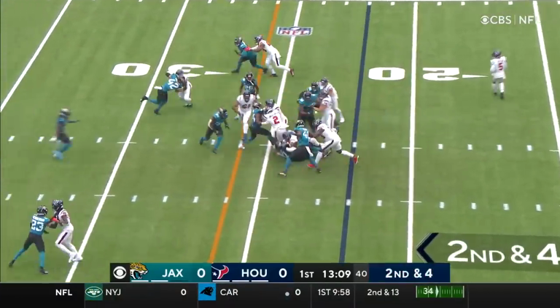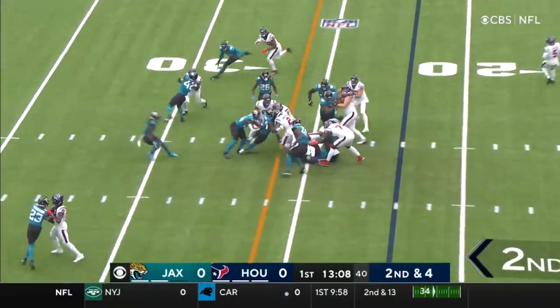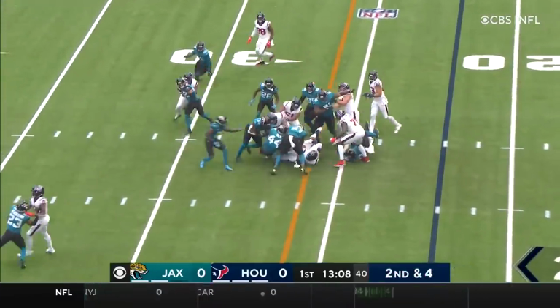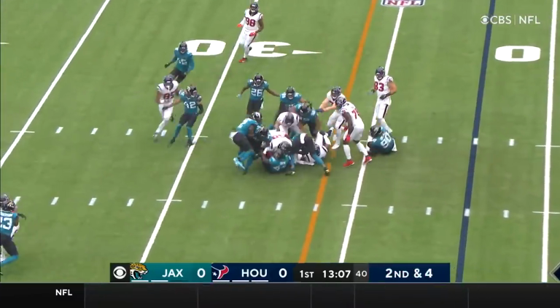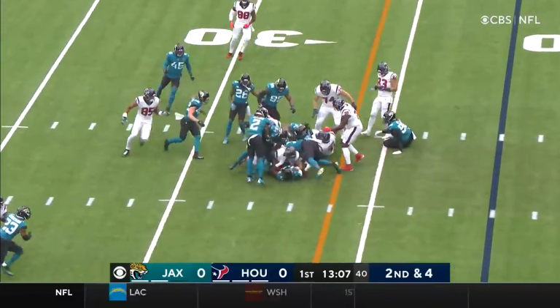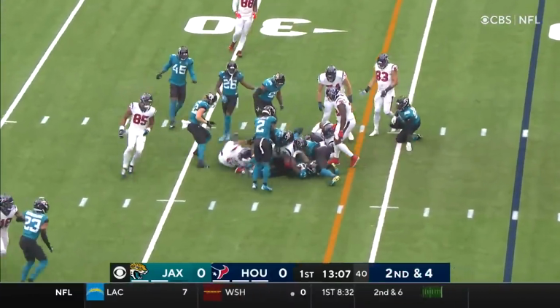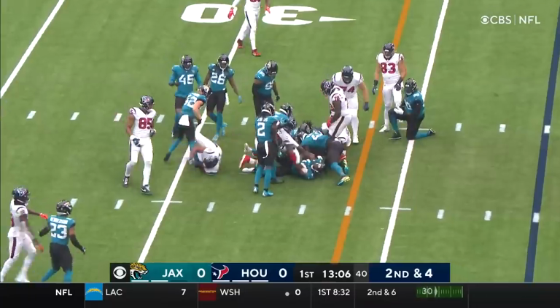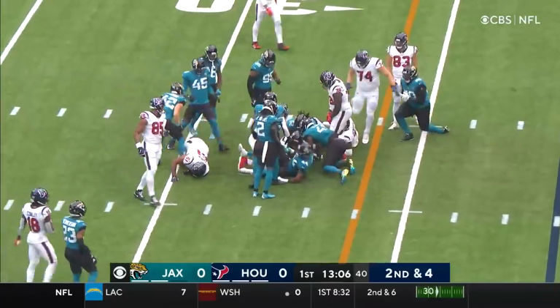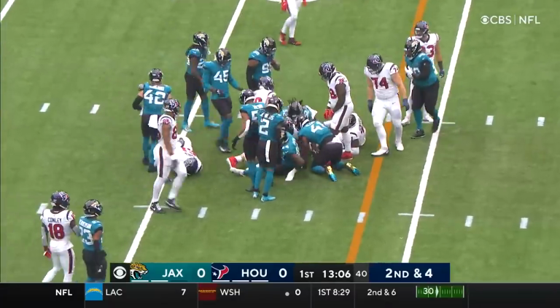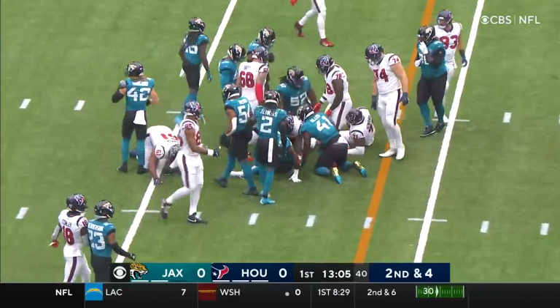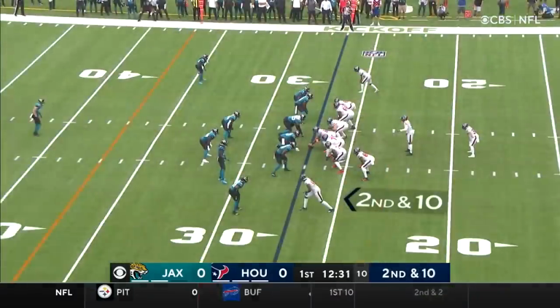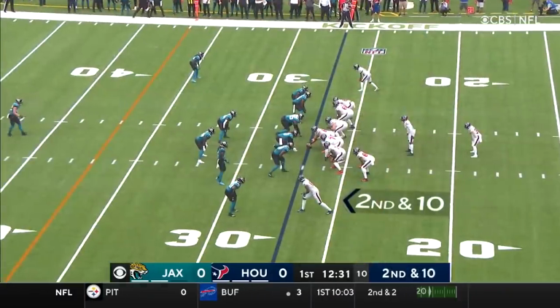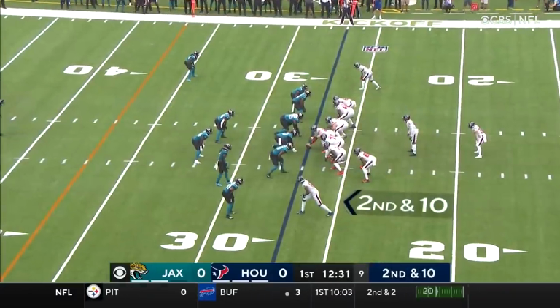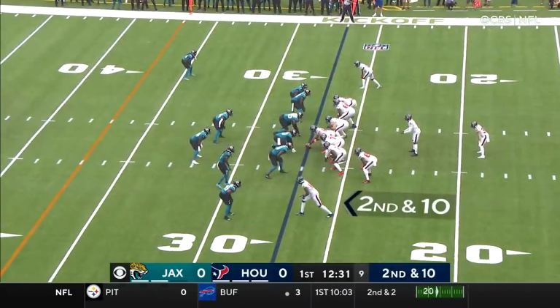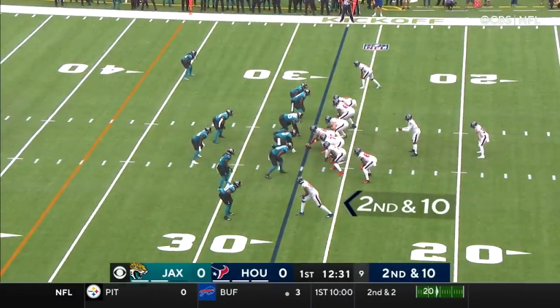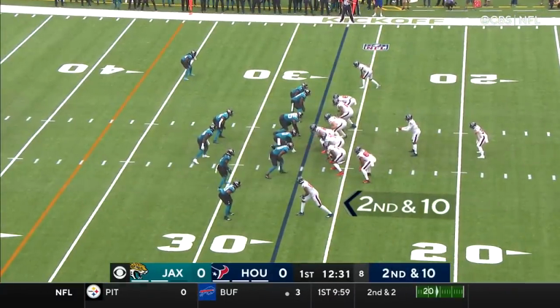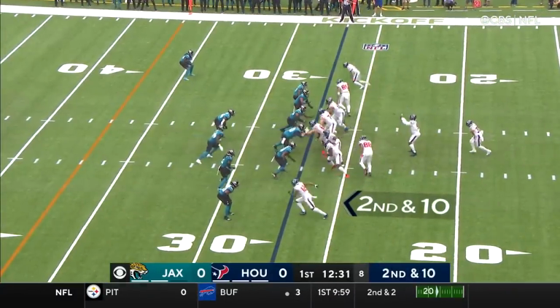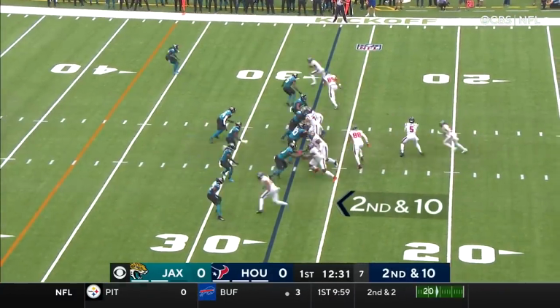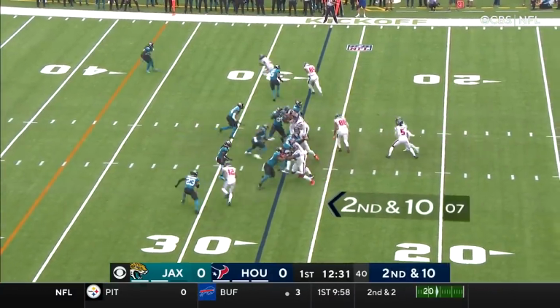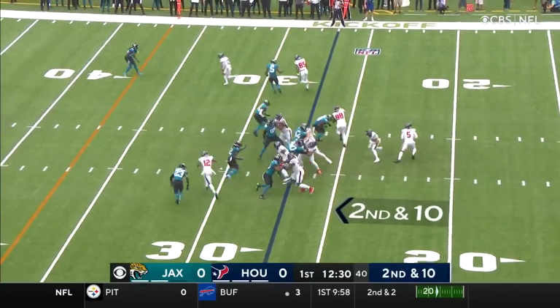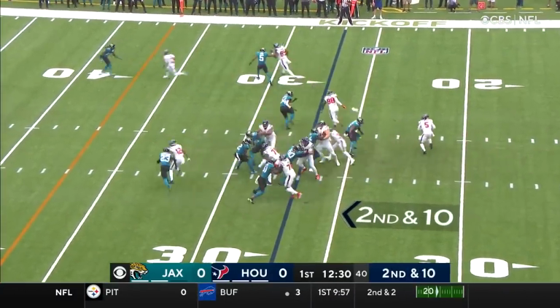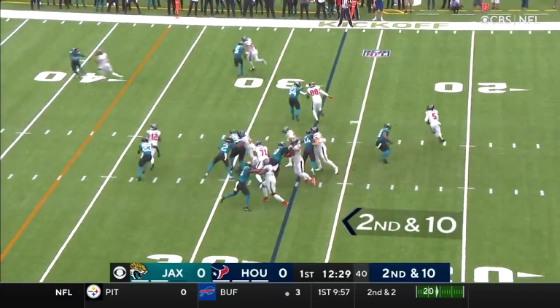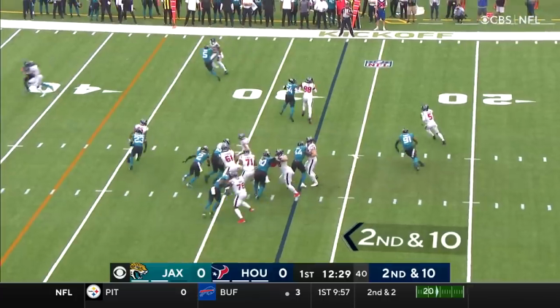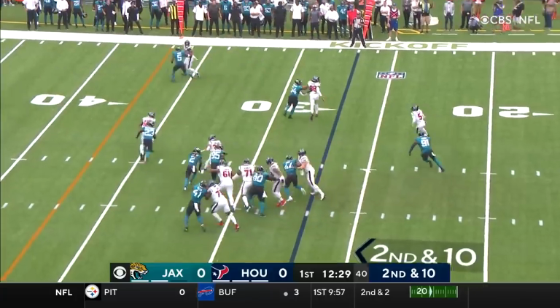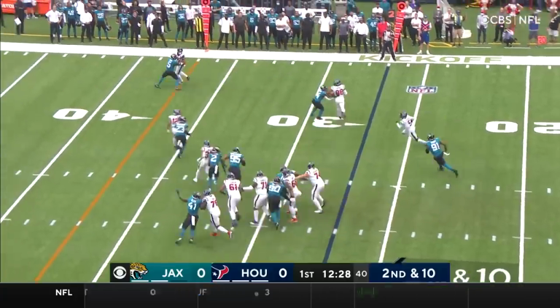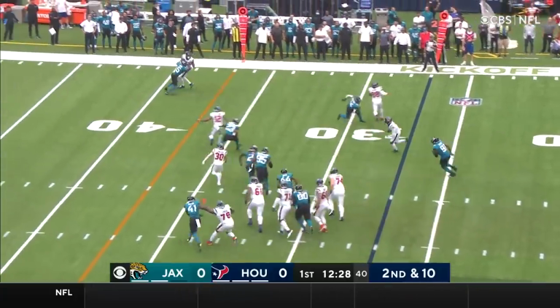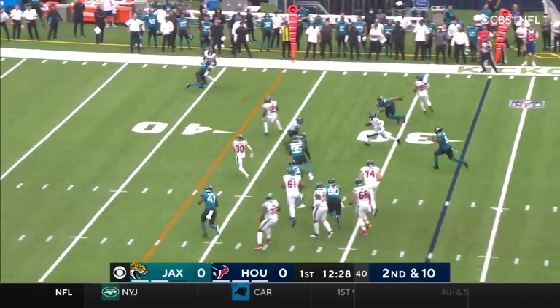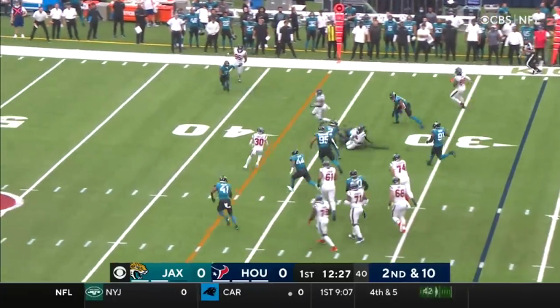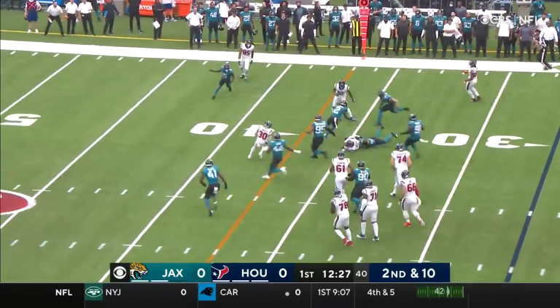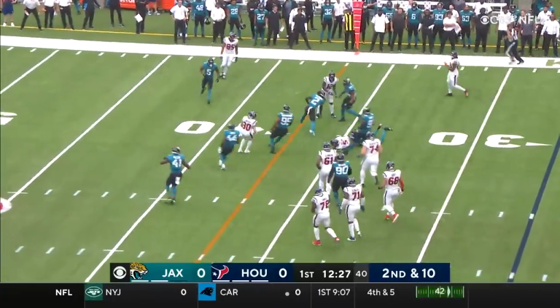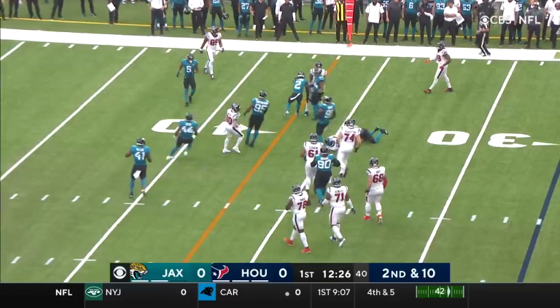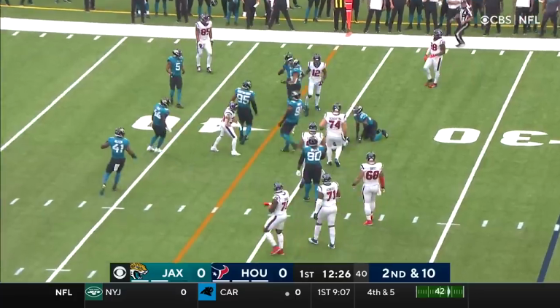Ingram plowing his way across the 25. And quarterback bootlegs to get him outside for some vision. Taylor gonna keep it this time, and slide down.